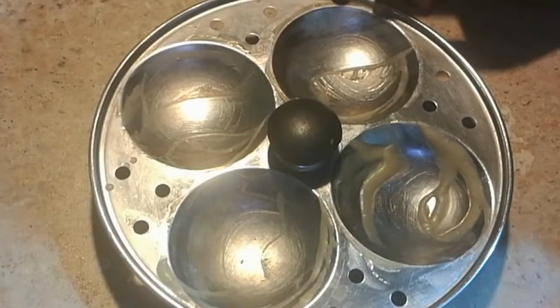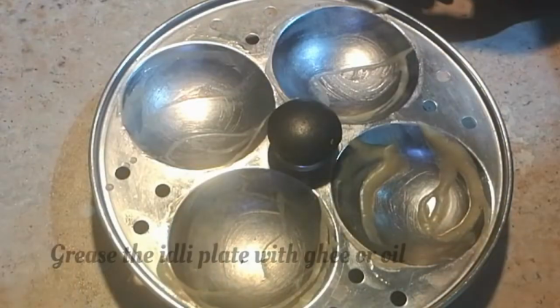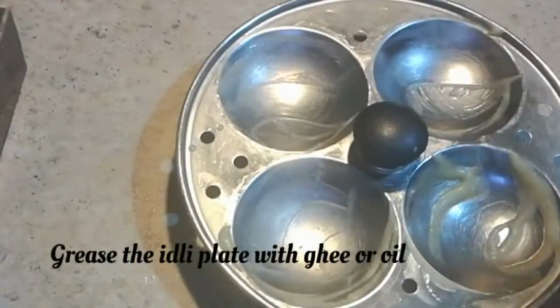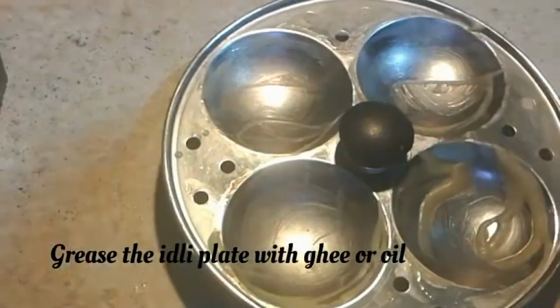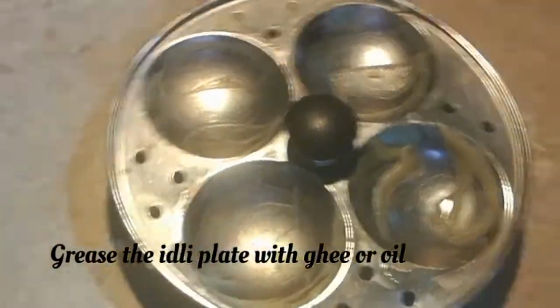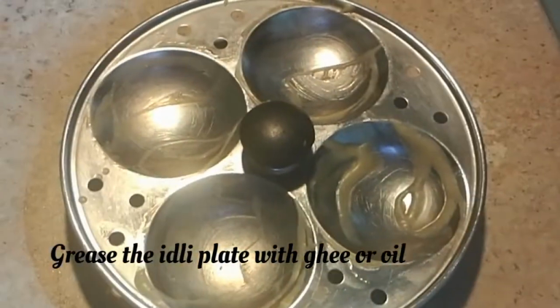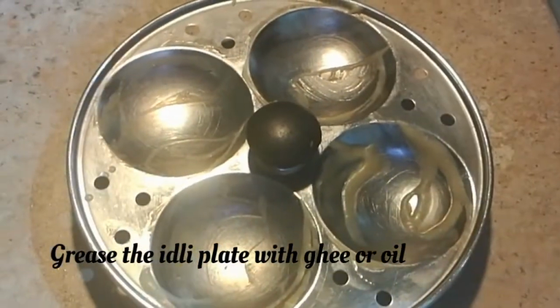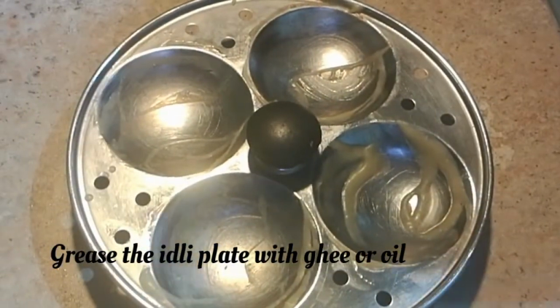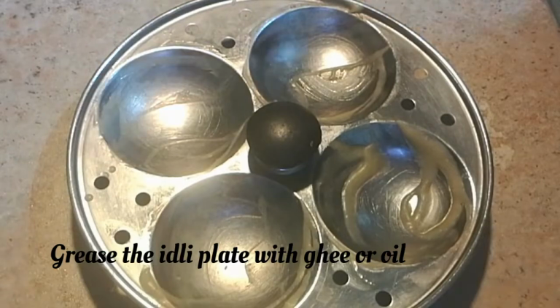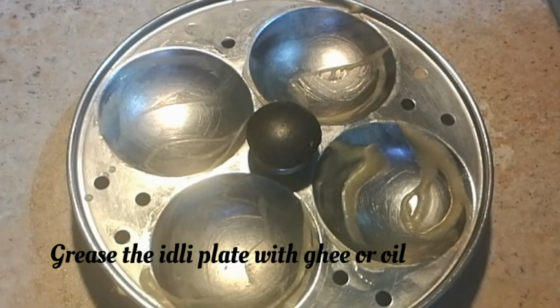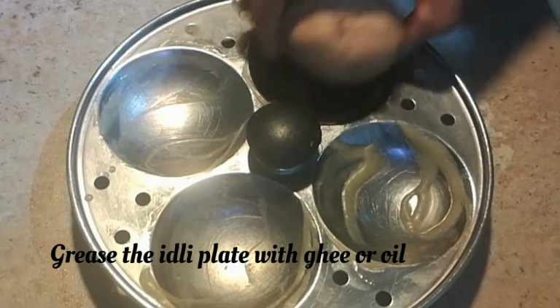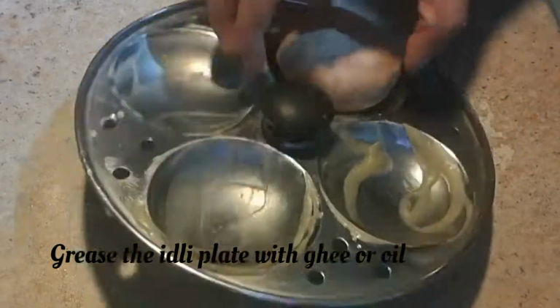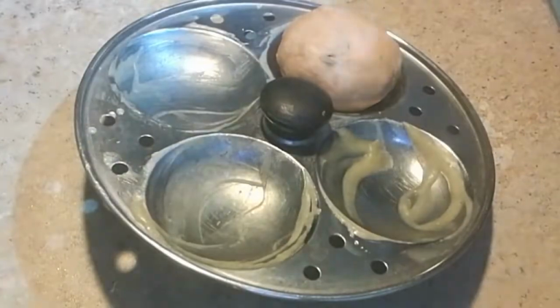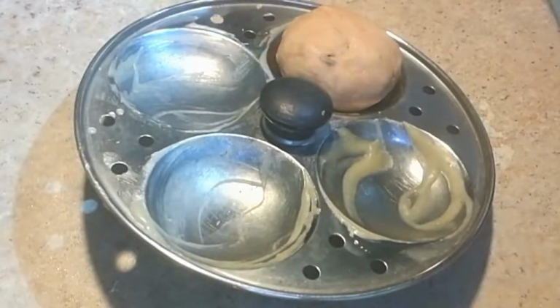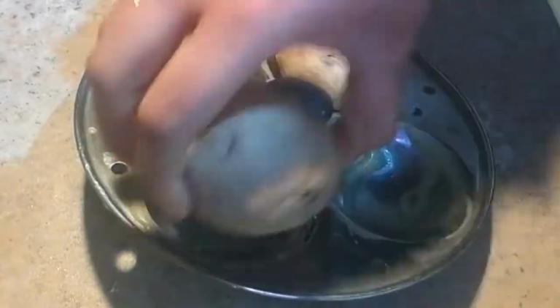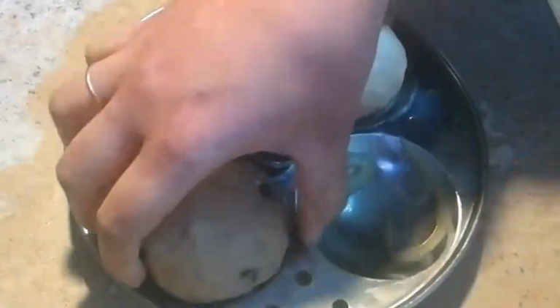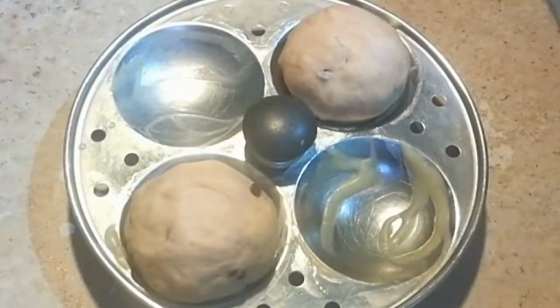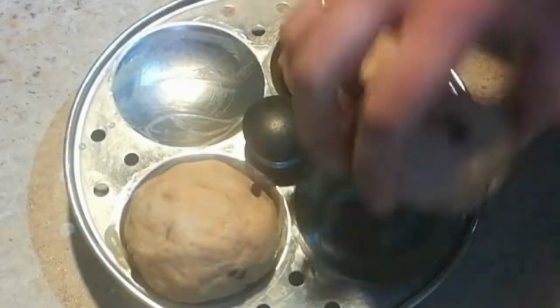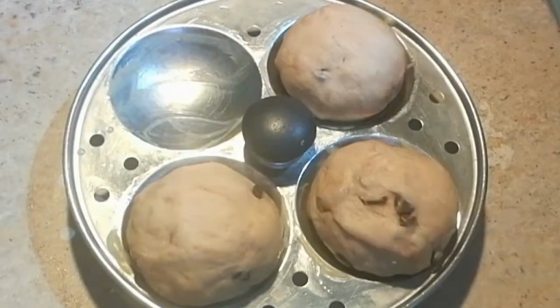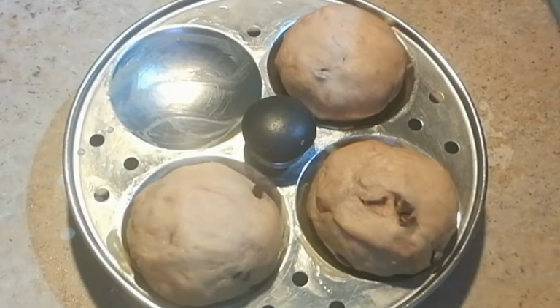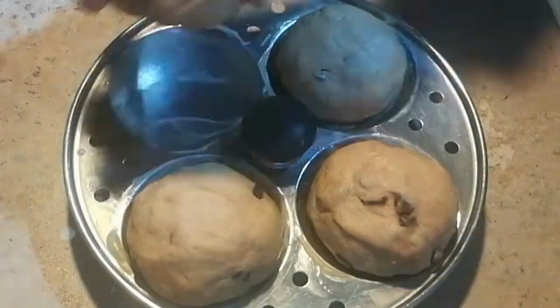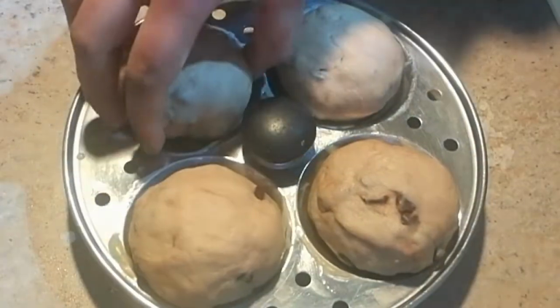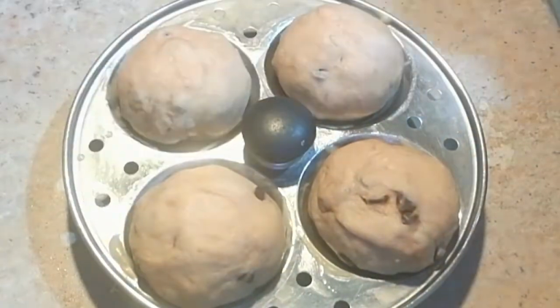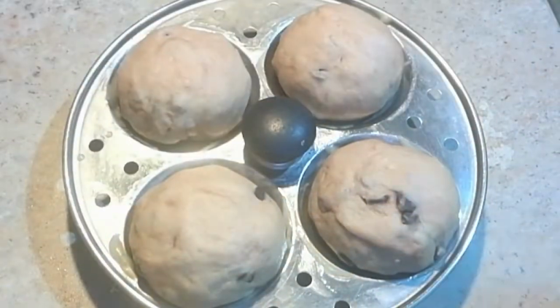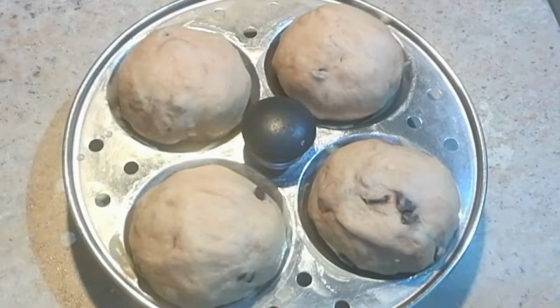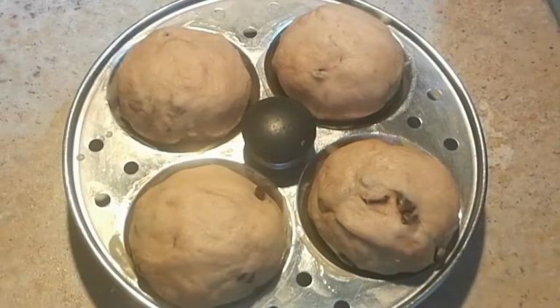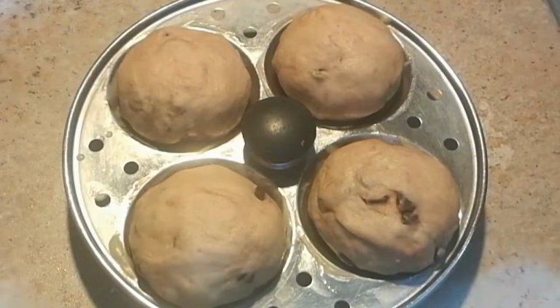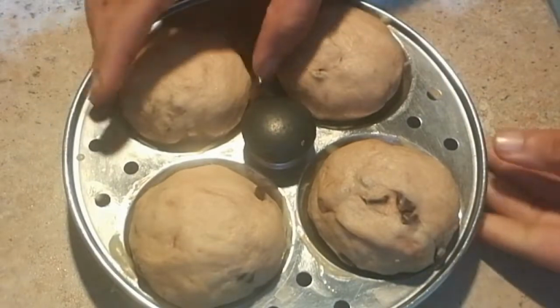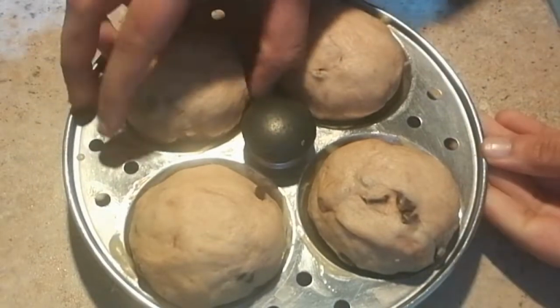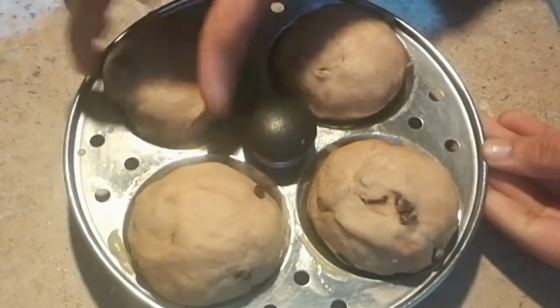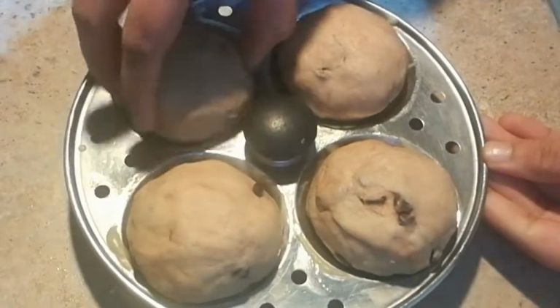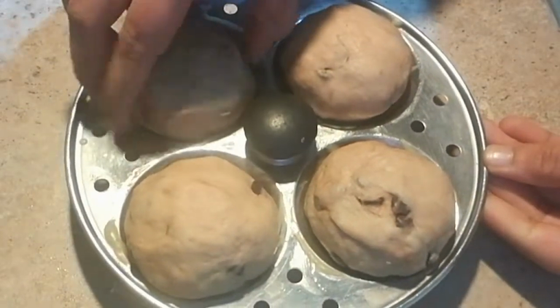I have greased the idli plate with ghee — you can even grease it with oil. I'm placing all the buns on the plate and closing it.